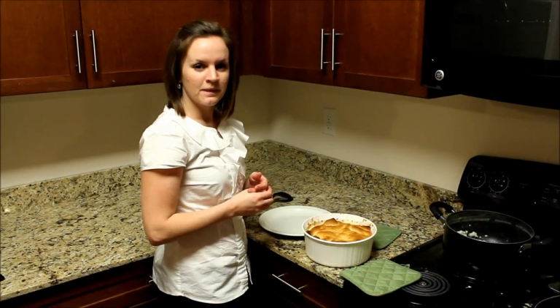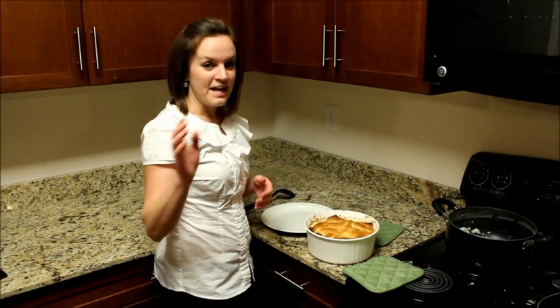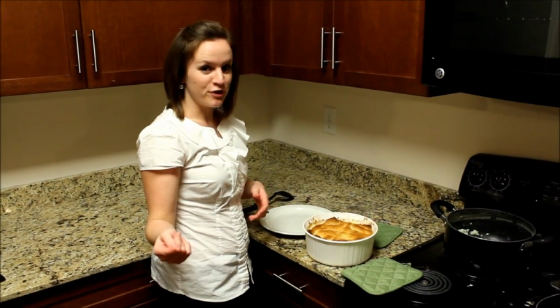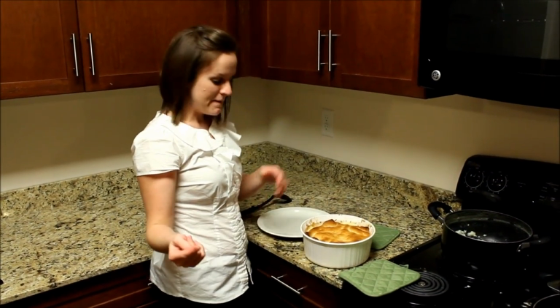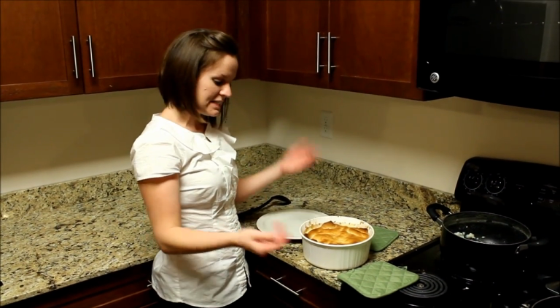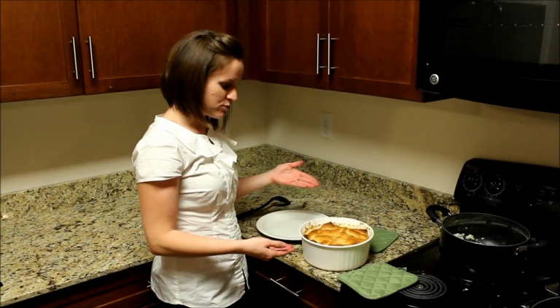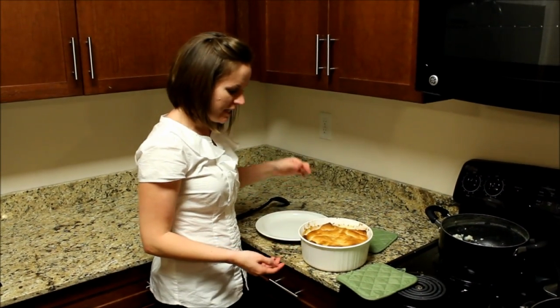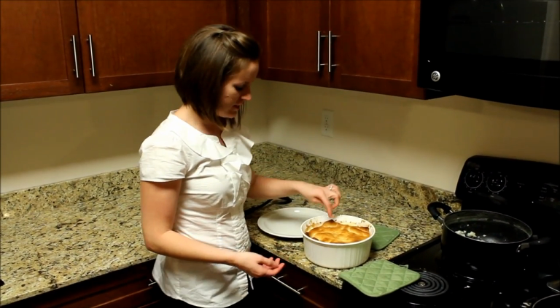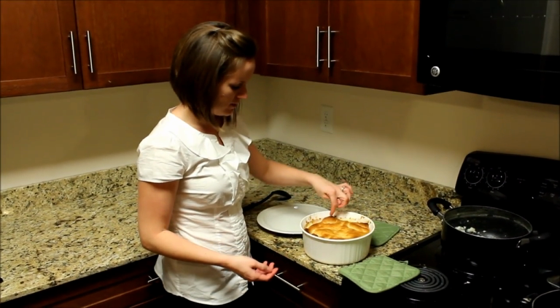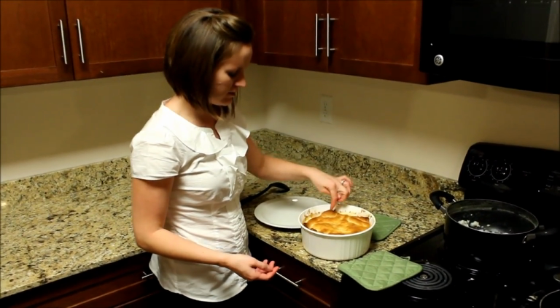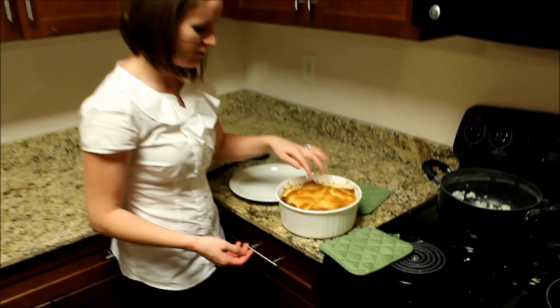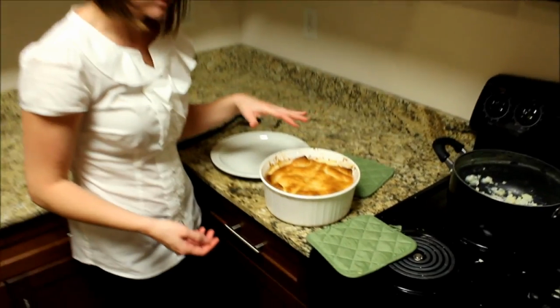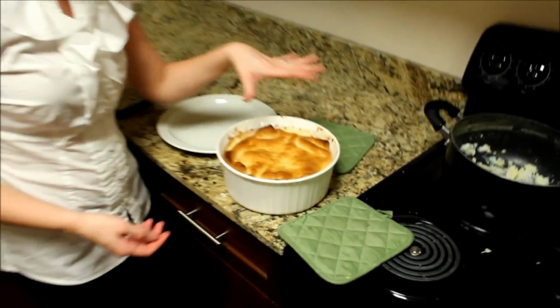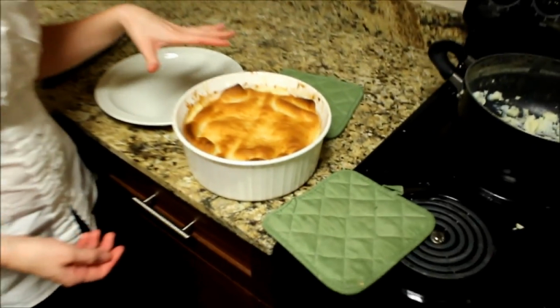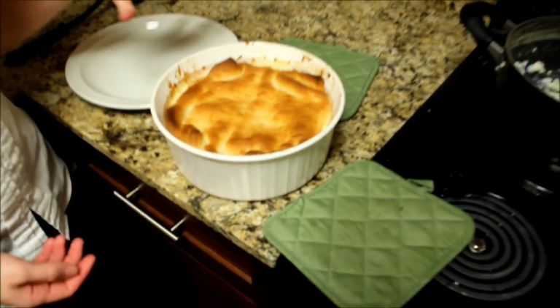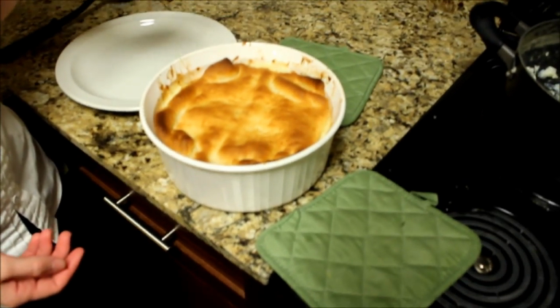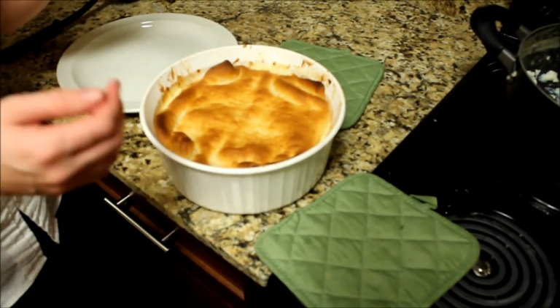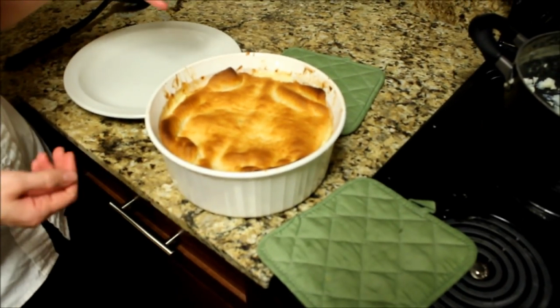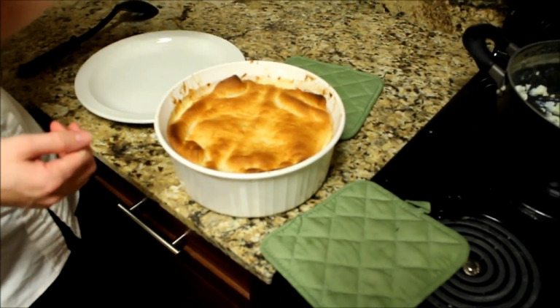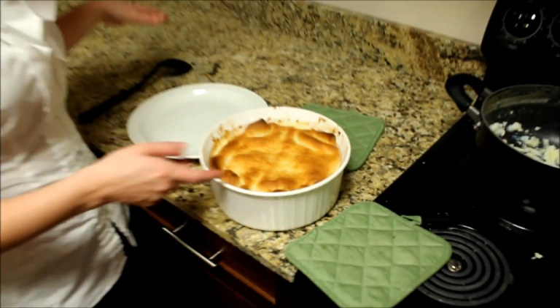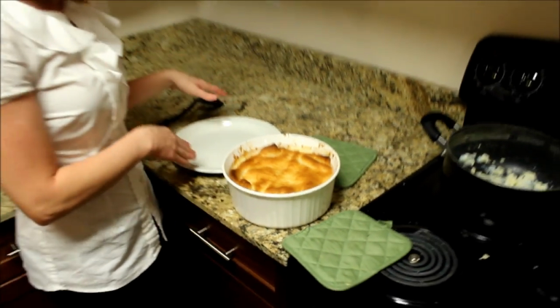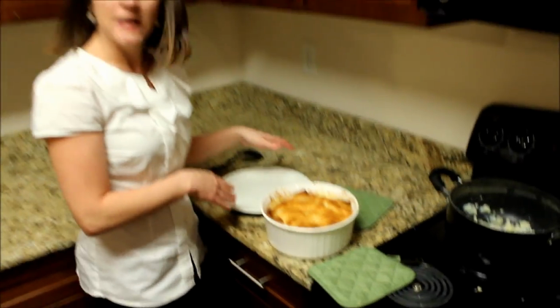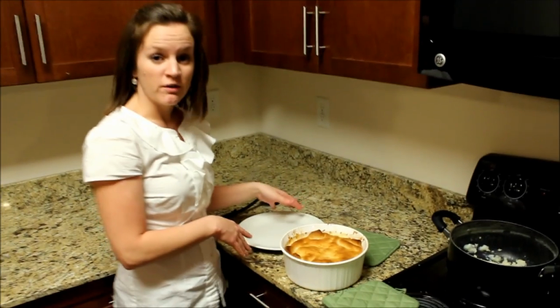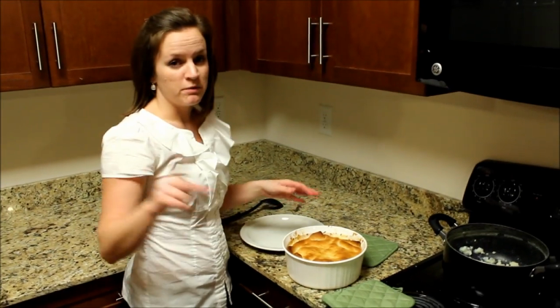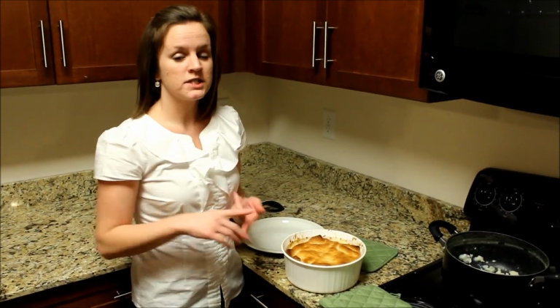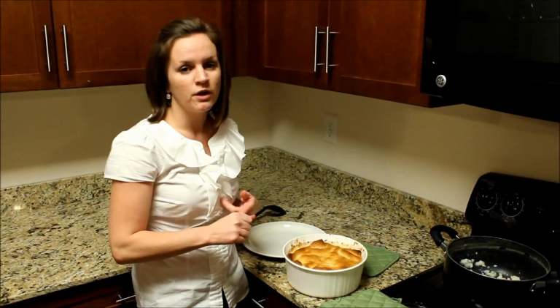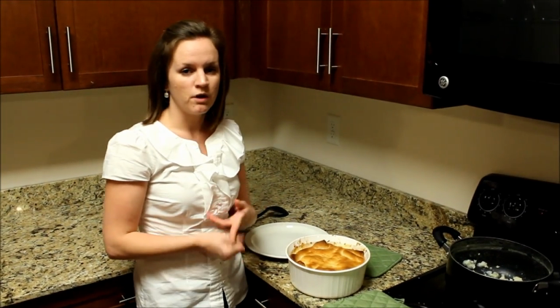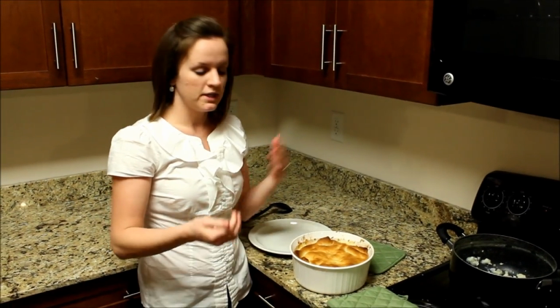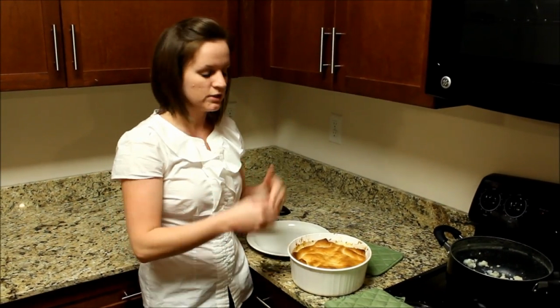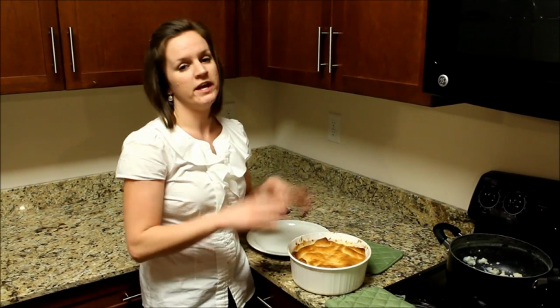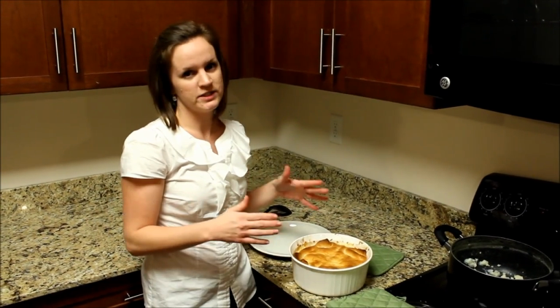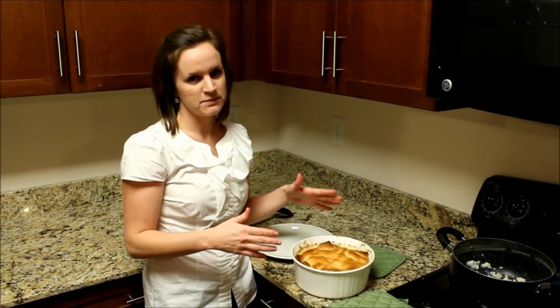After 30 minutes, it is ready. You can see the outside, the crust looks really good — that's the biscuit. I'm going to put it on a plate and show it to you, but first I want to go through all the things that you can change in this recipe.